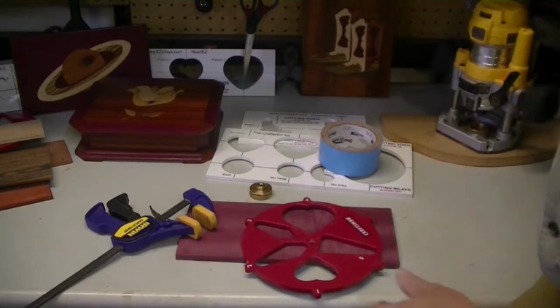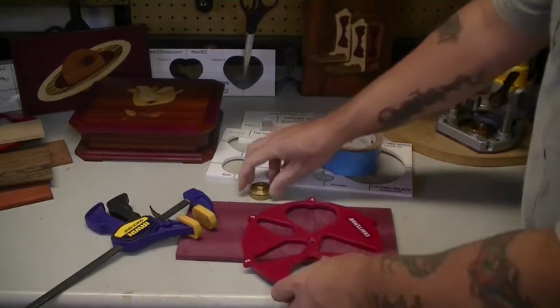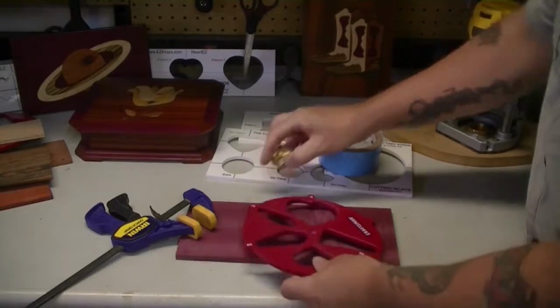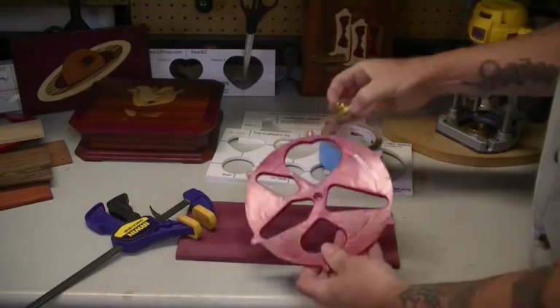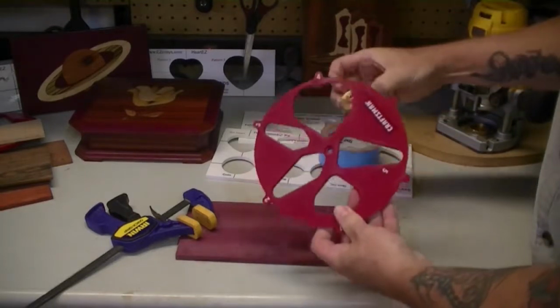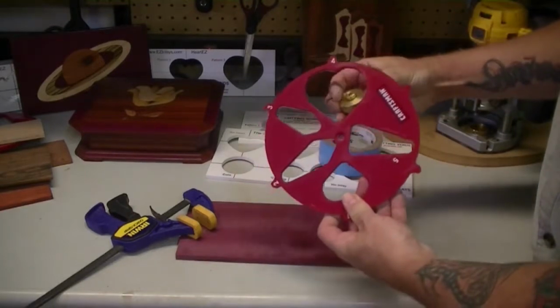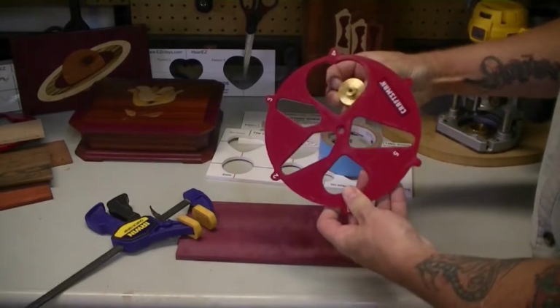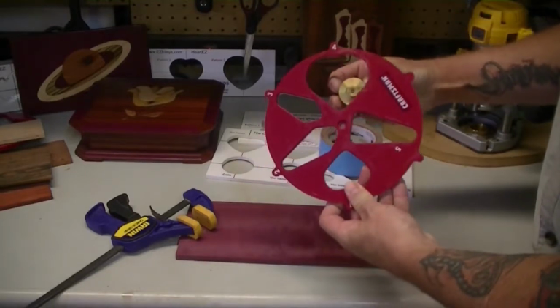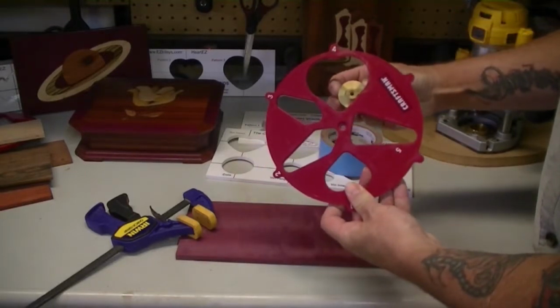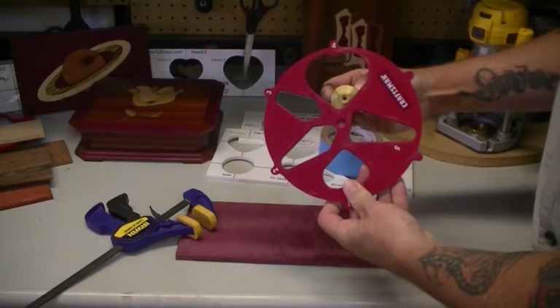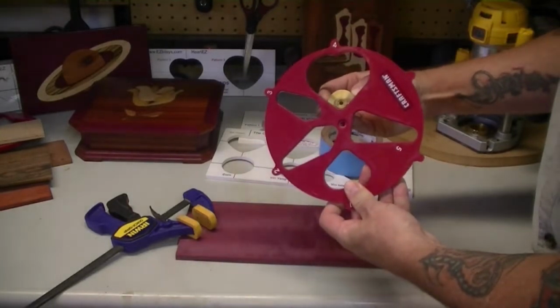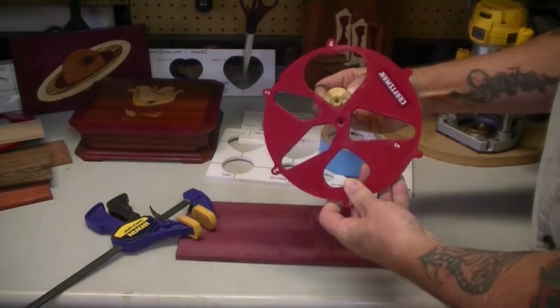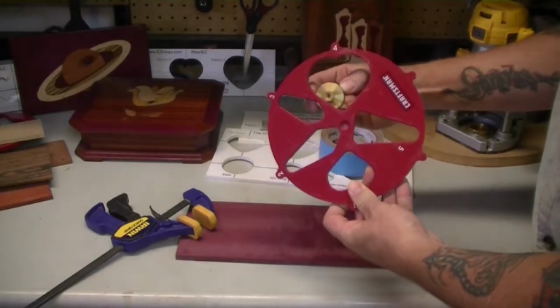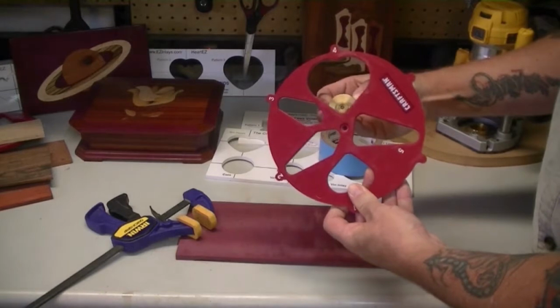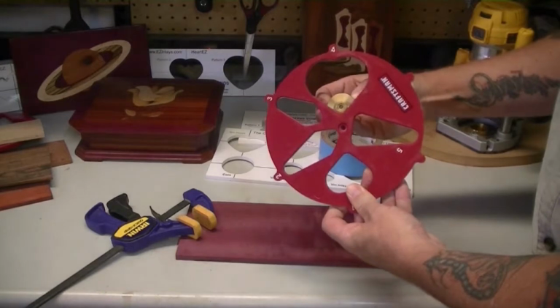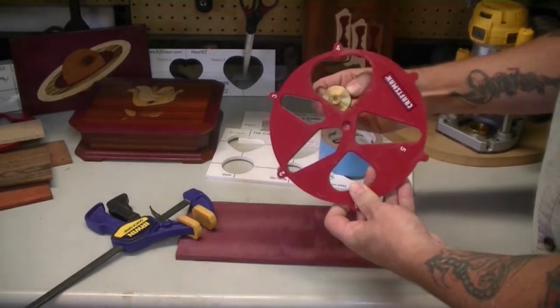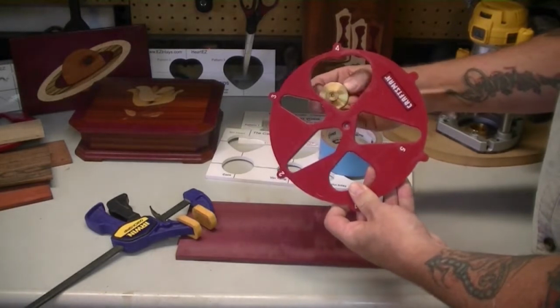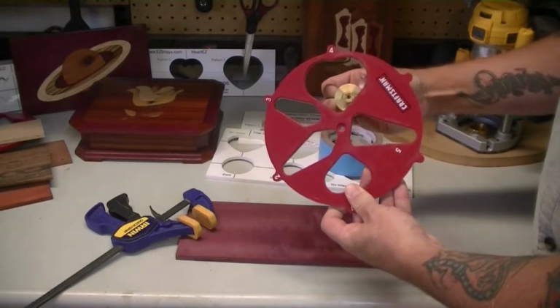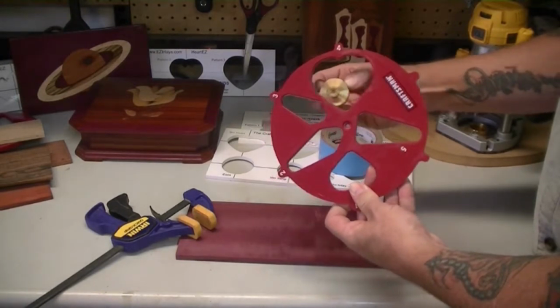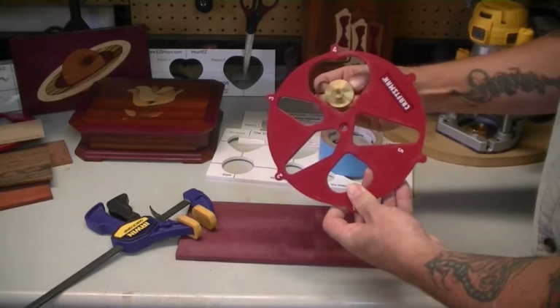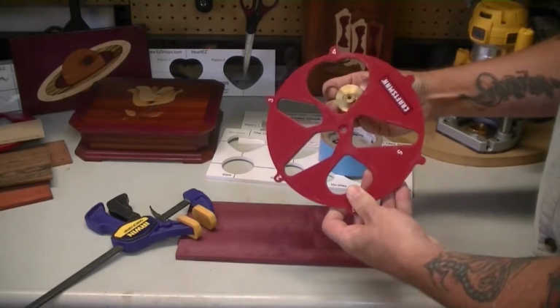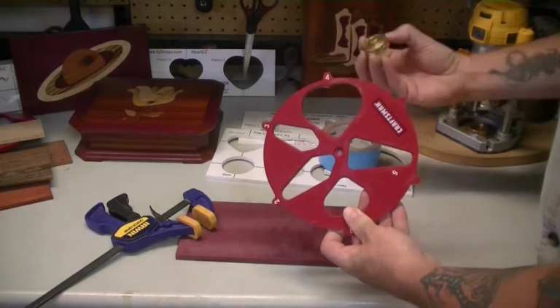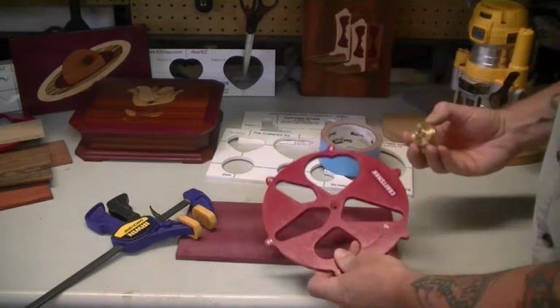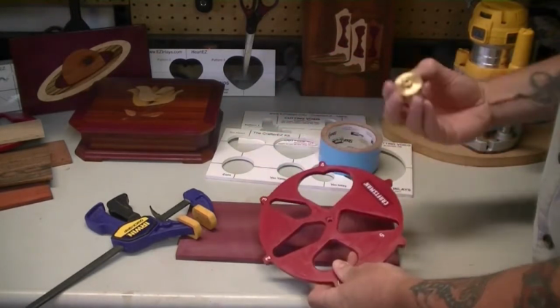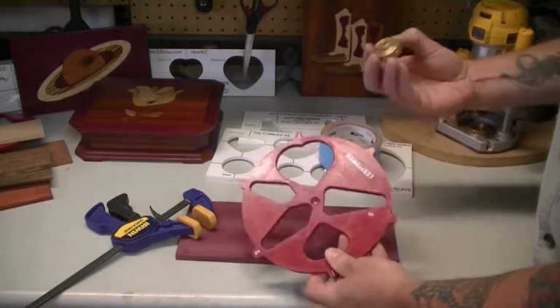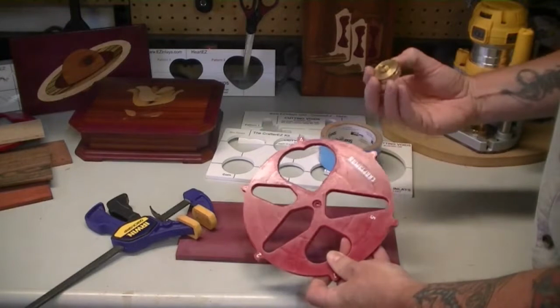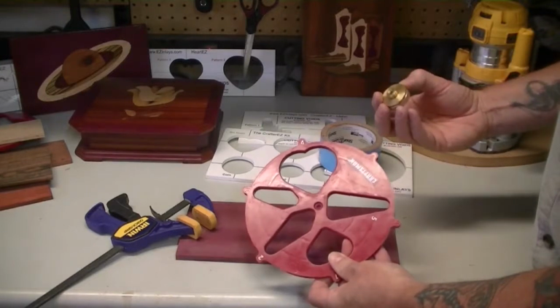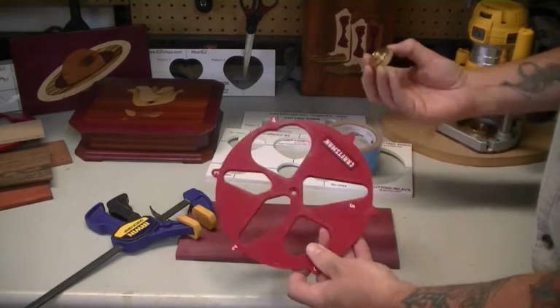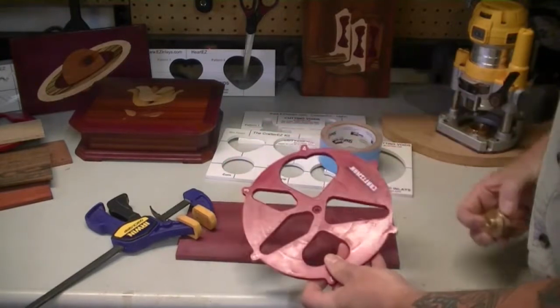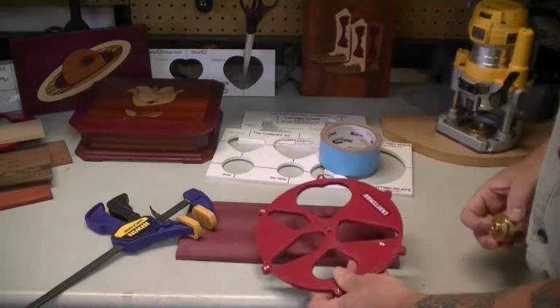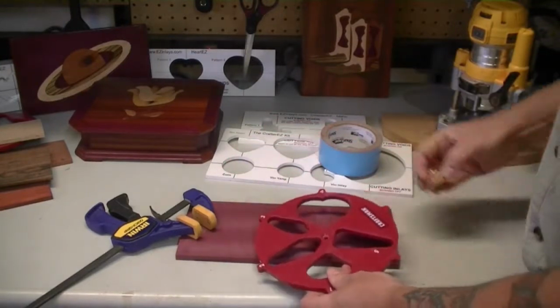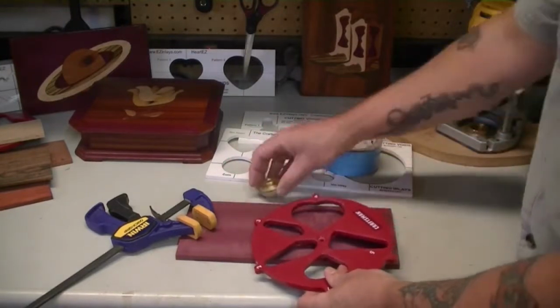If the clamp interferes with the router base, then your cutting bit is not going to make it all the way down to the corner — rather, it's going to come across something like this. Once again, your inlay and your void will not match up and you're not going to be happy with the result.